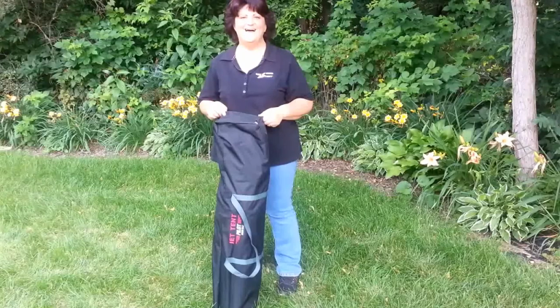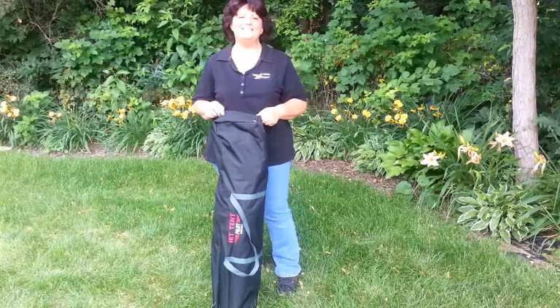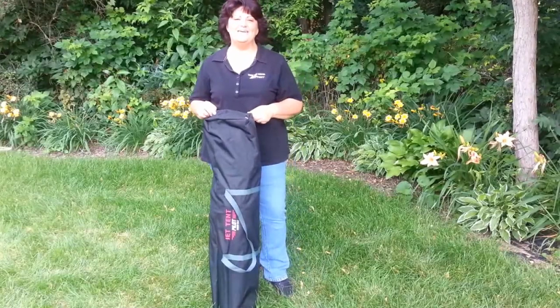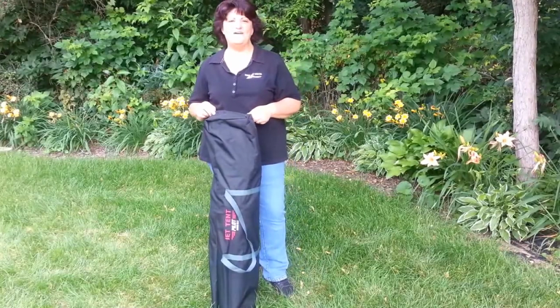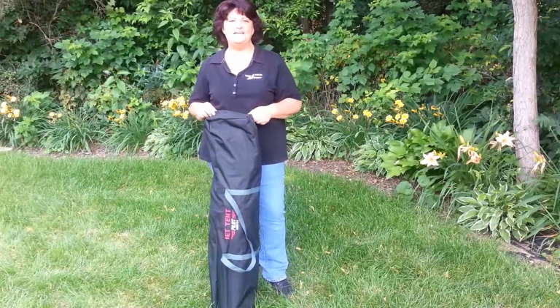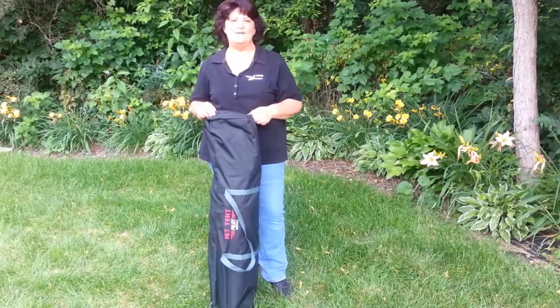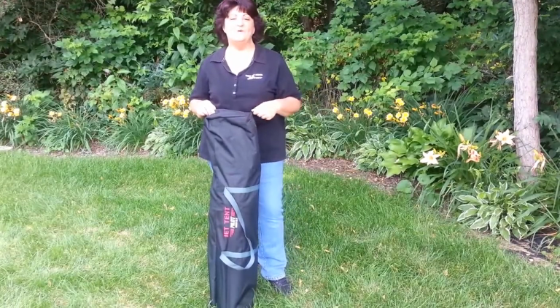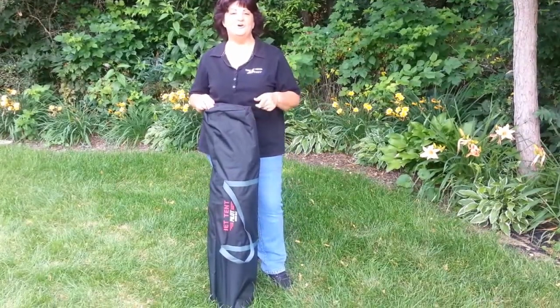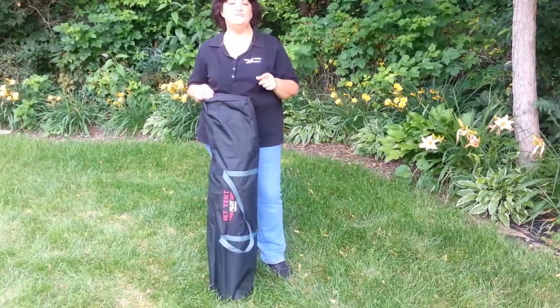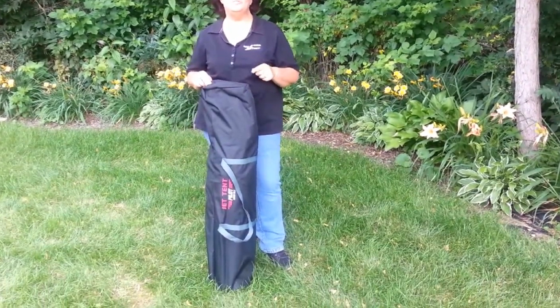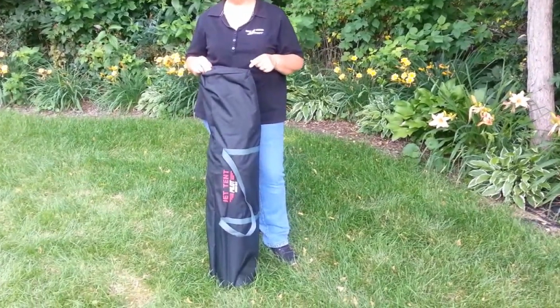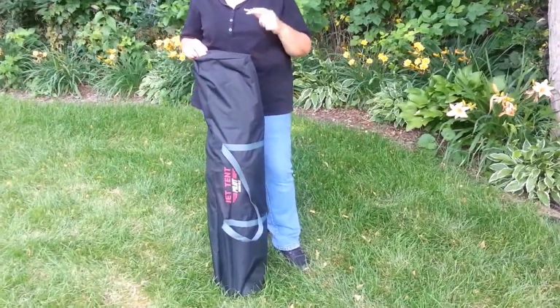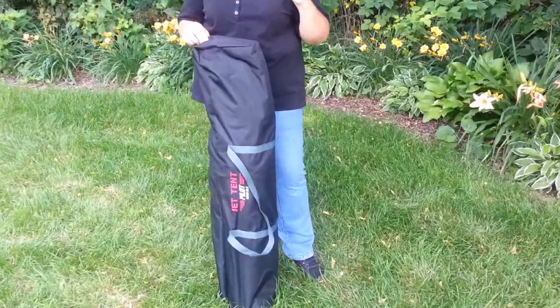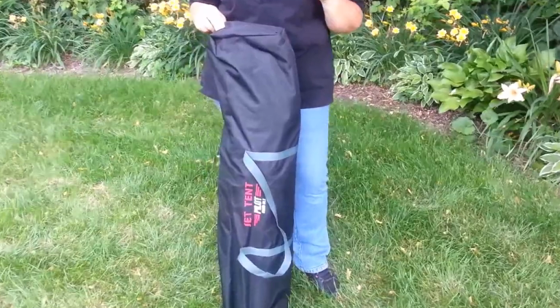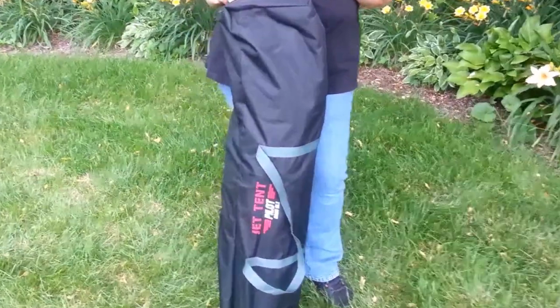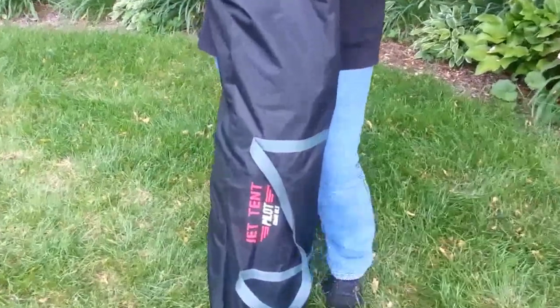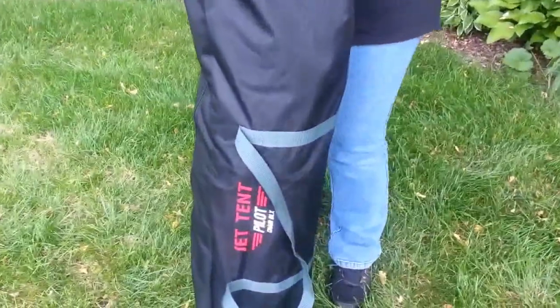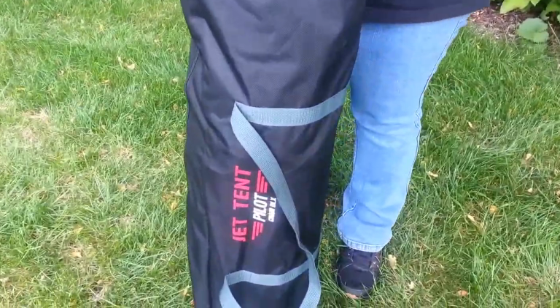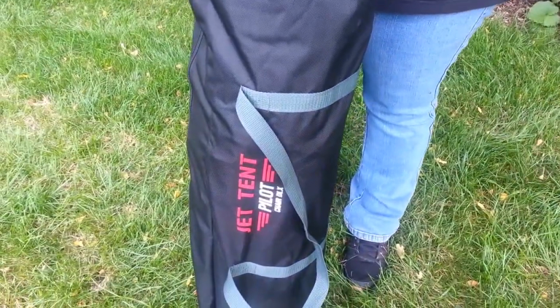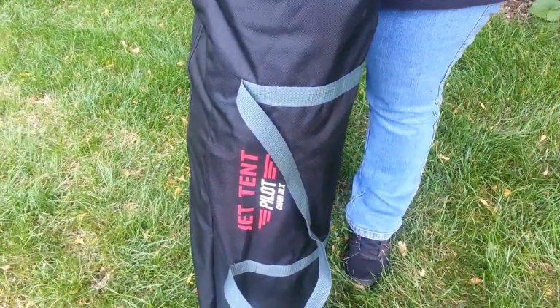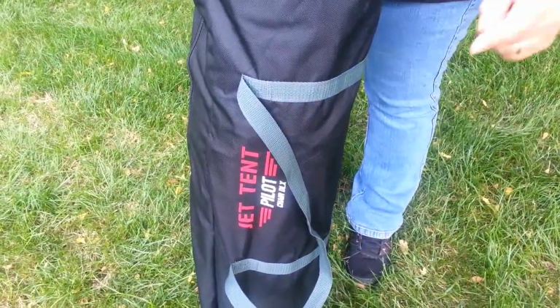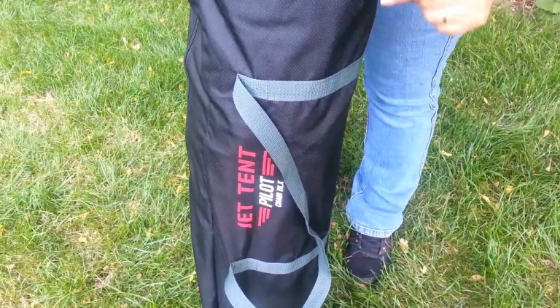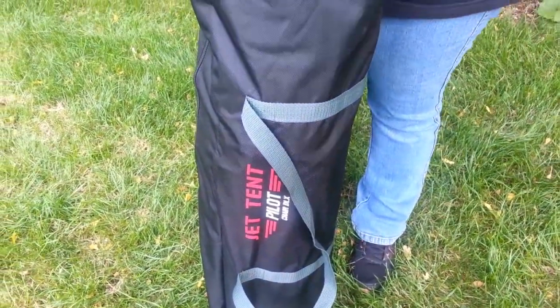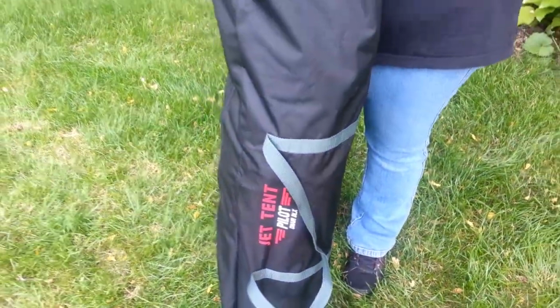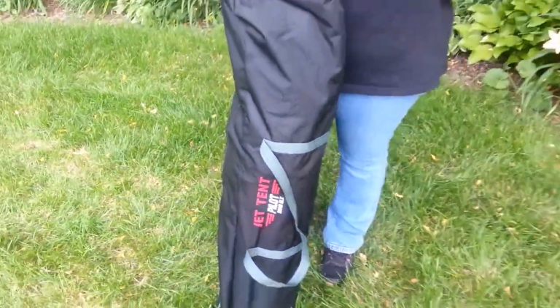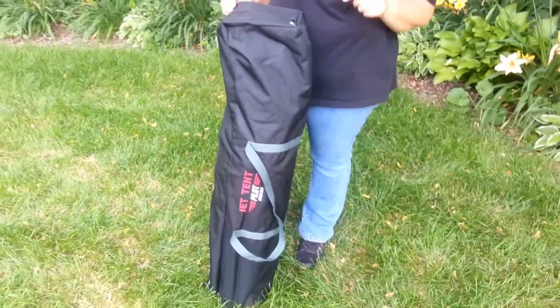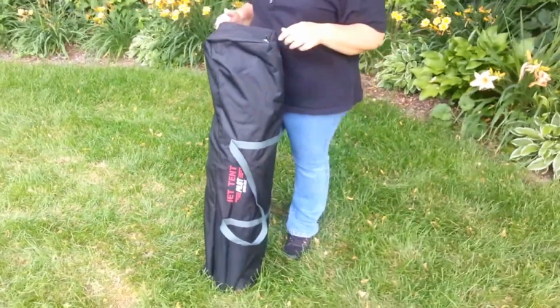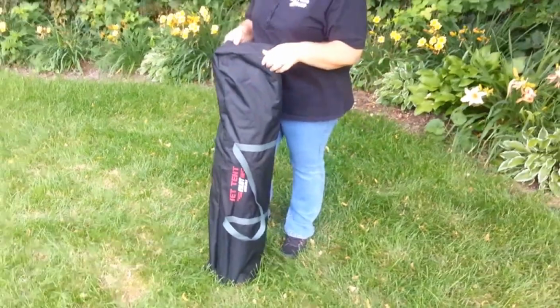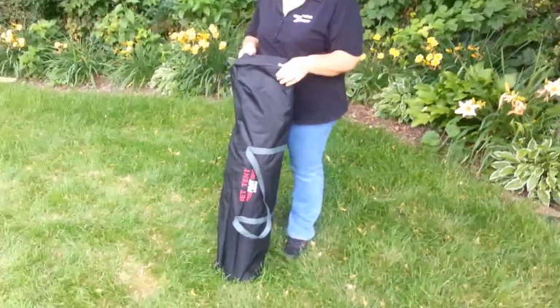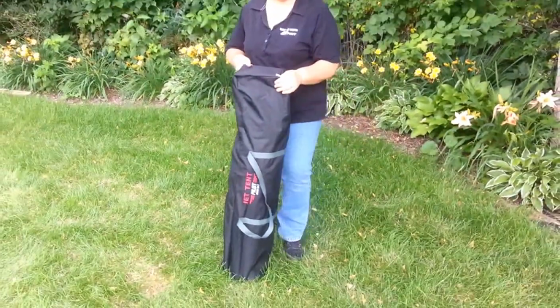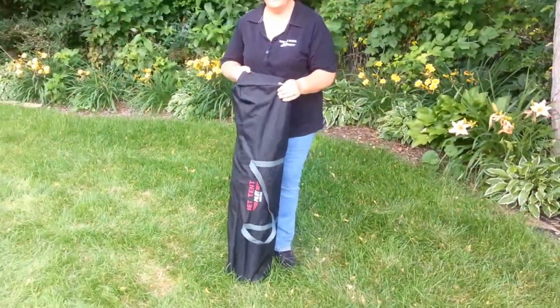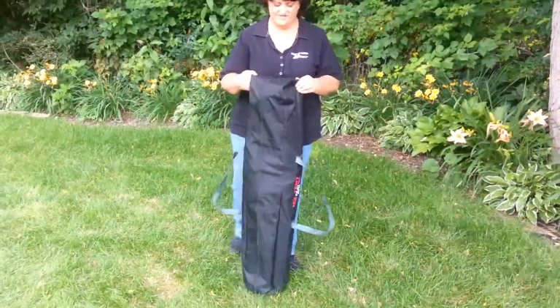Hi, this is Kim with Family Tent Camping, and I want to show you the new Jet Tent DLX chair — not the DX, the DLX. This is a new model that just came out. I'm going to show you a few of the features of it.